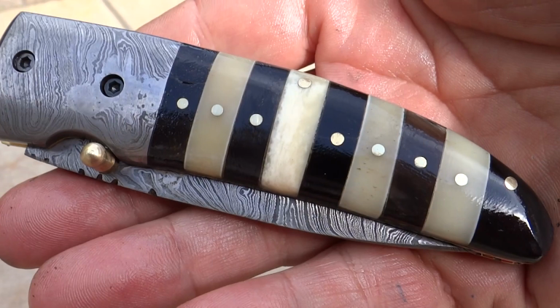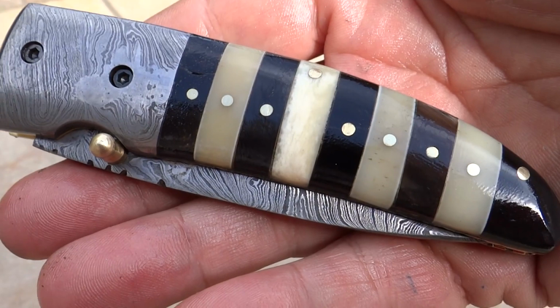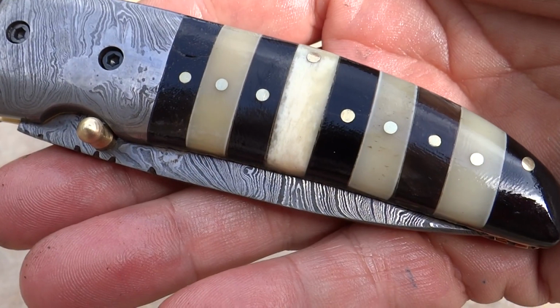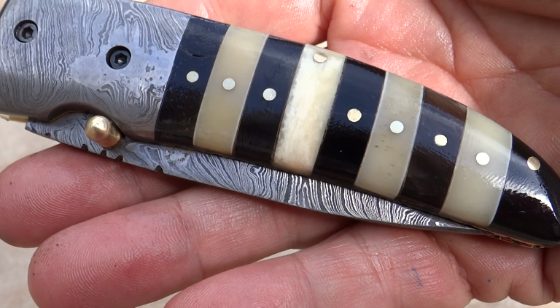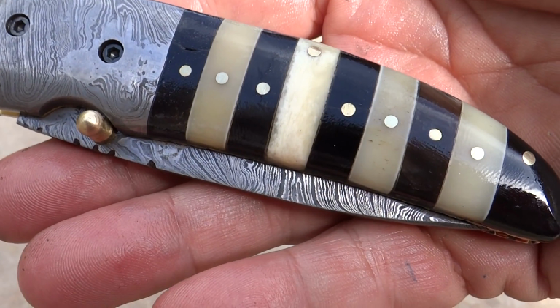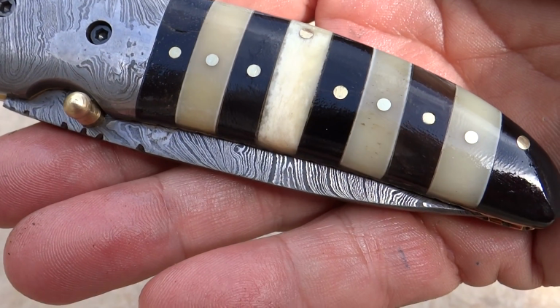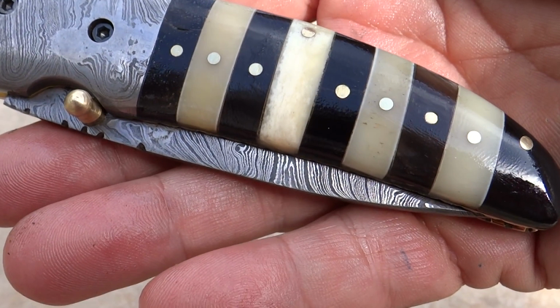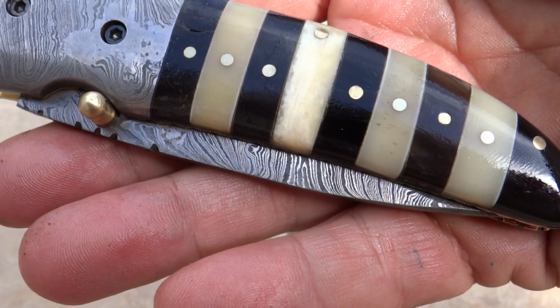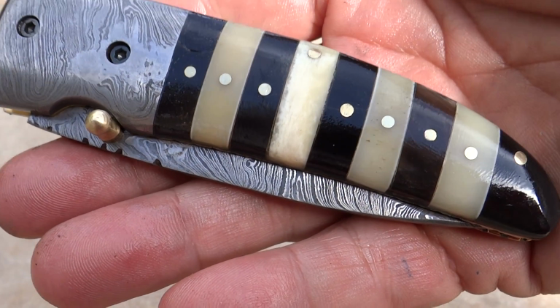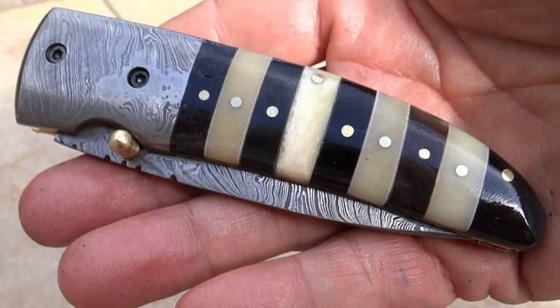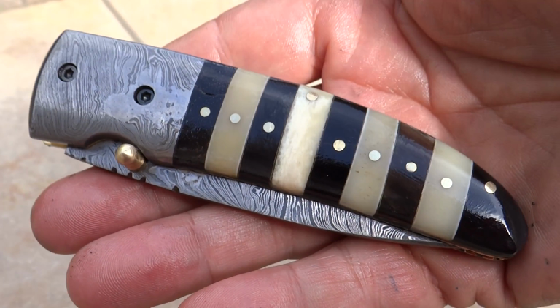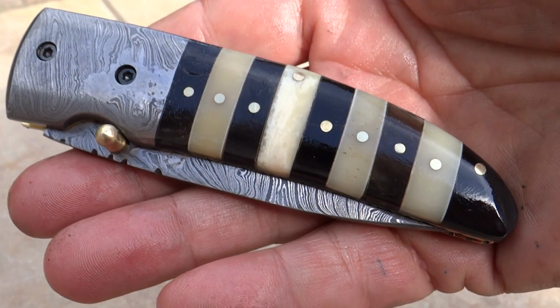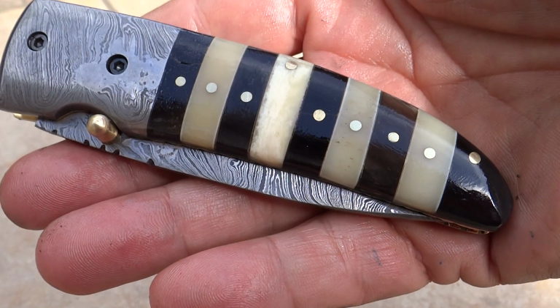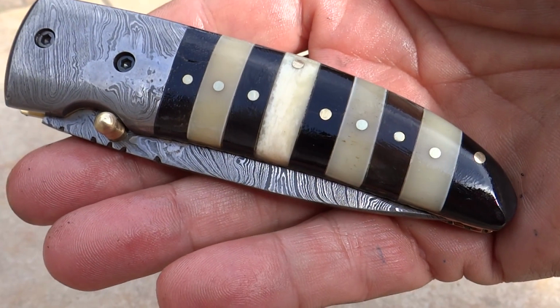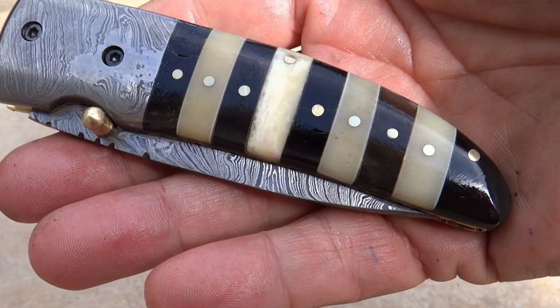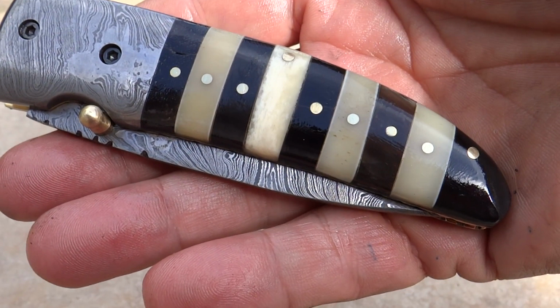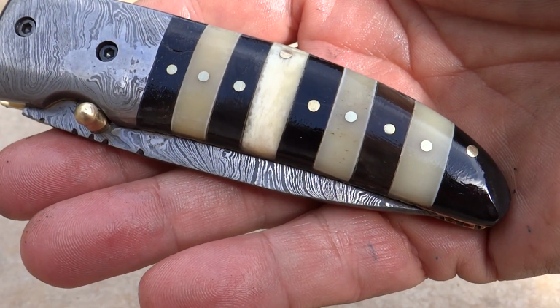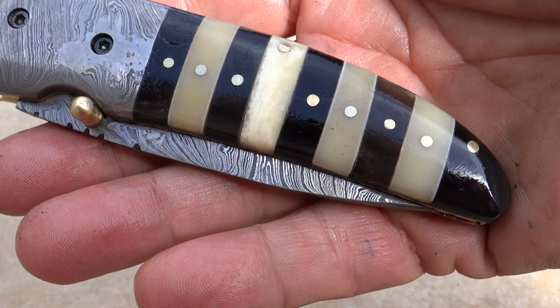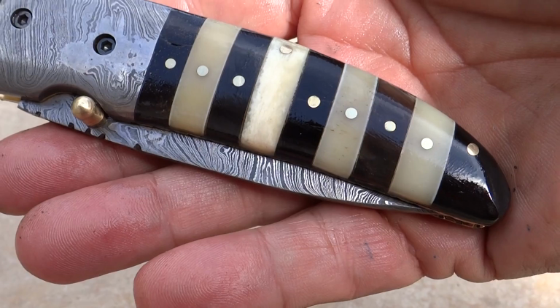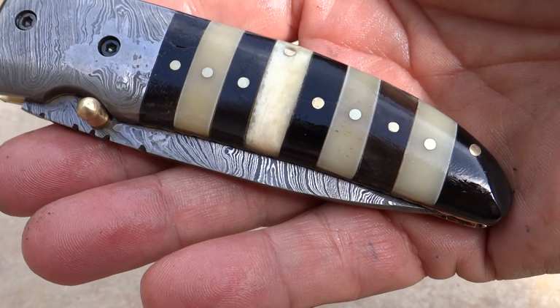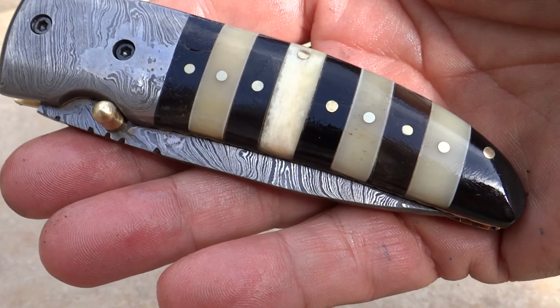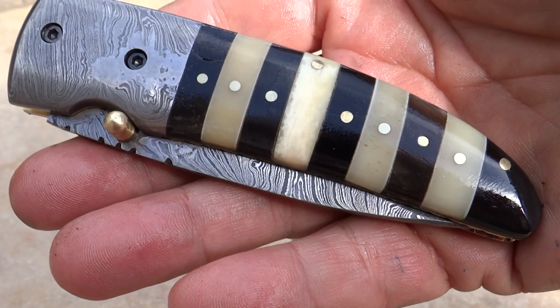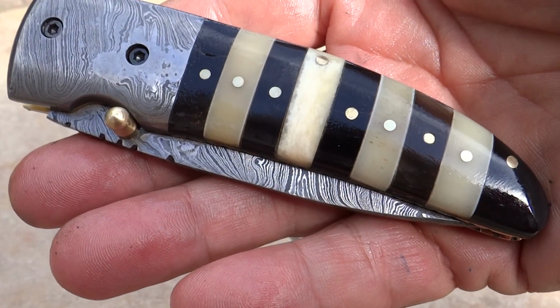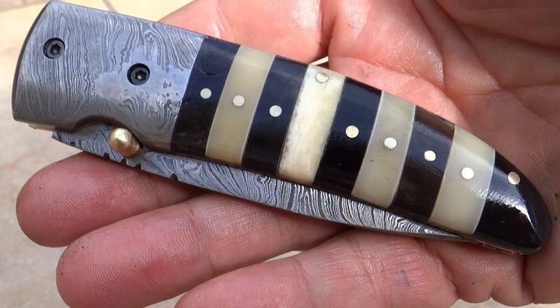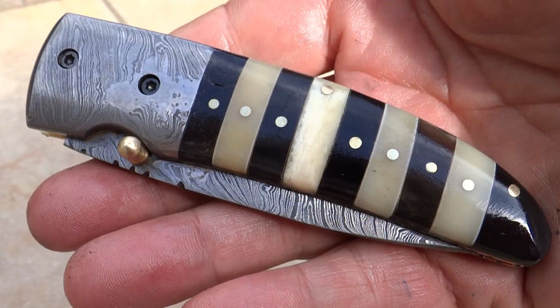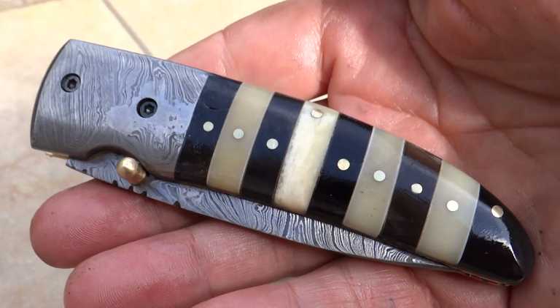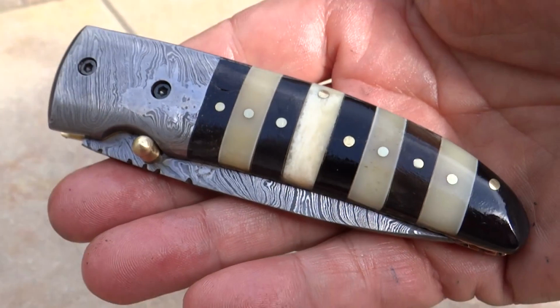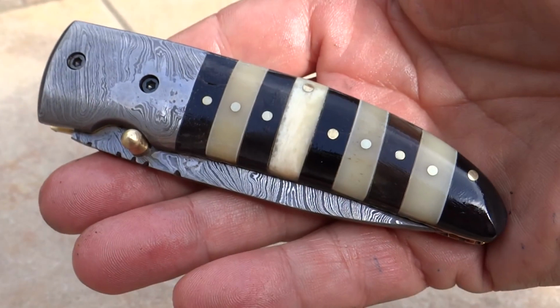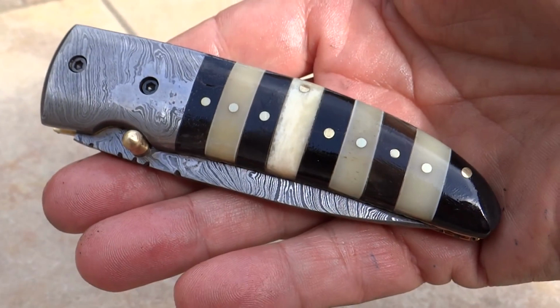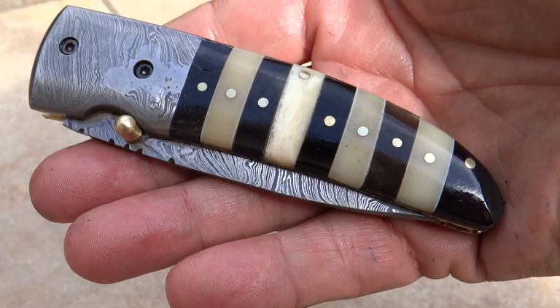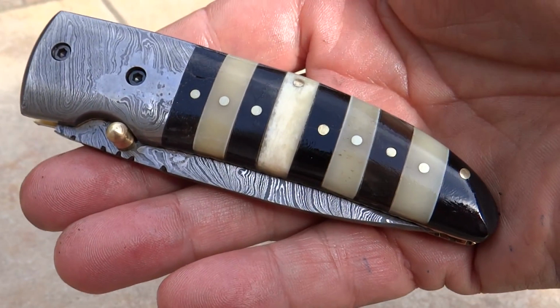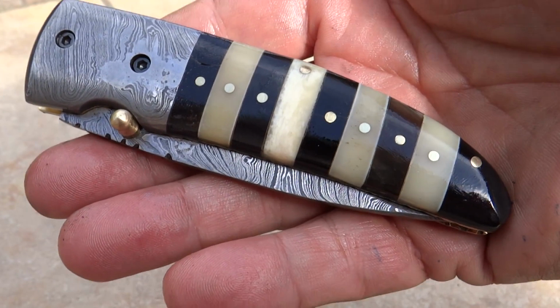This is Paul with DKC Knives with another beautiful knife. This is our DKC-105, the Bumblebee model. Yes, it looks like a Bumblebee, of course.